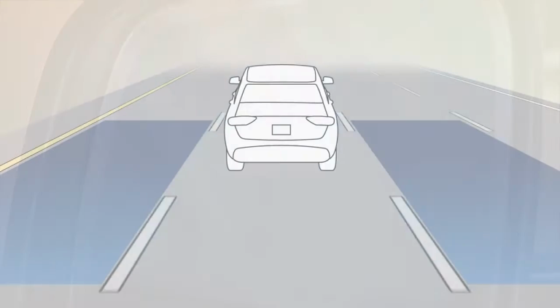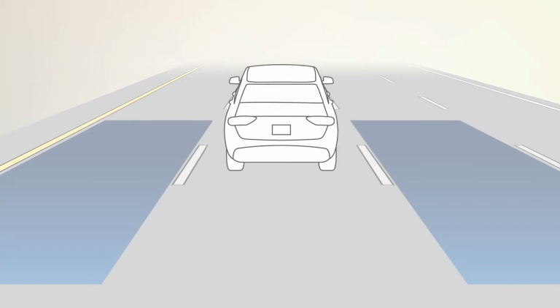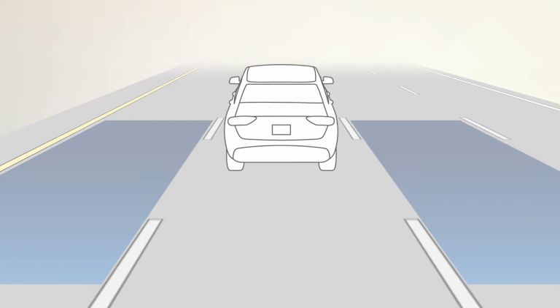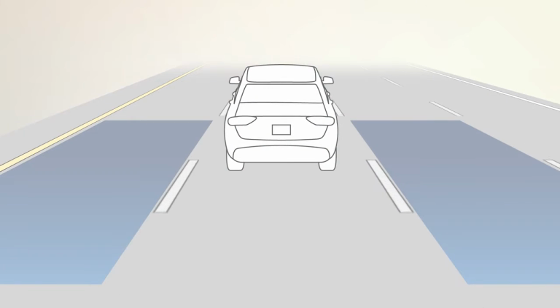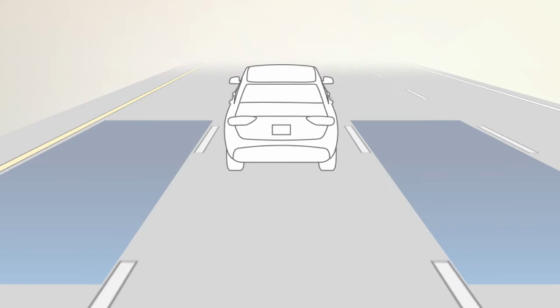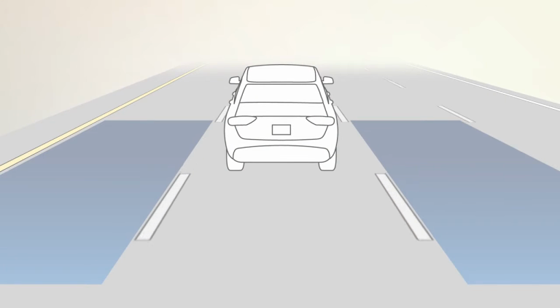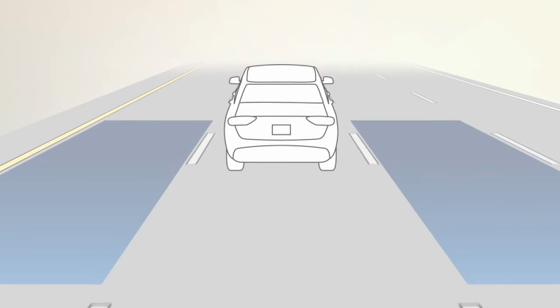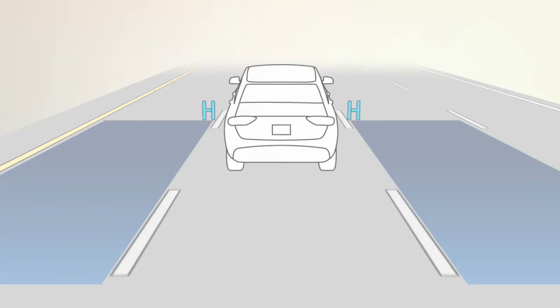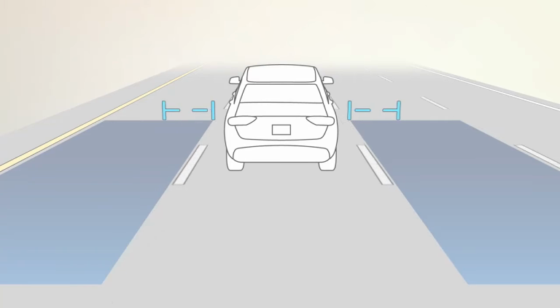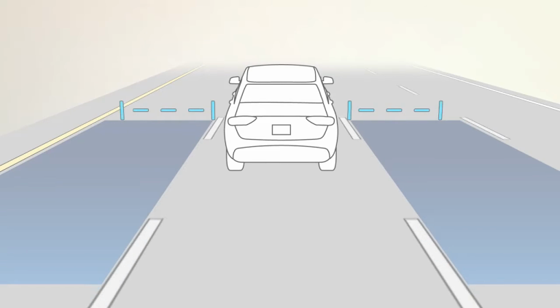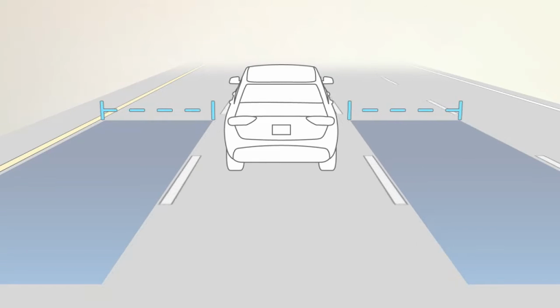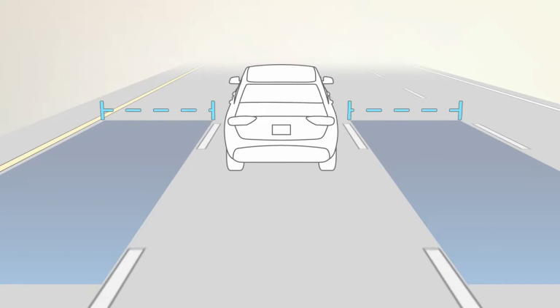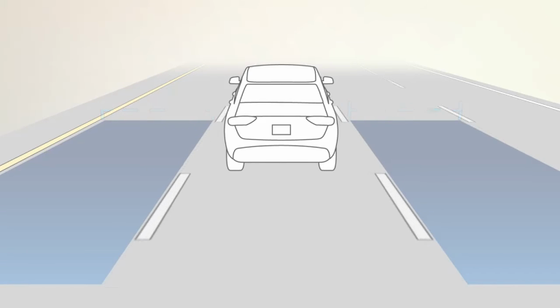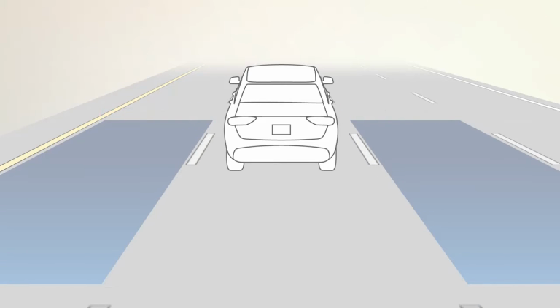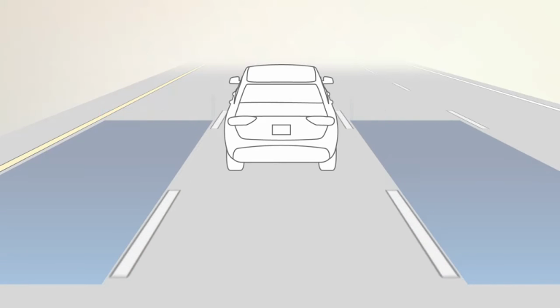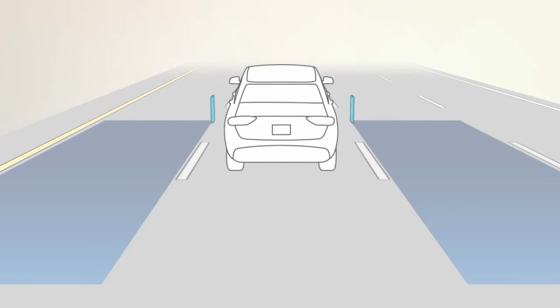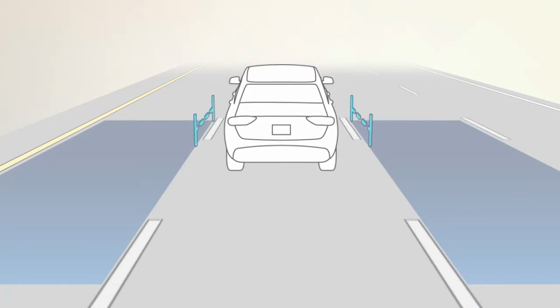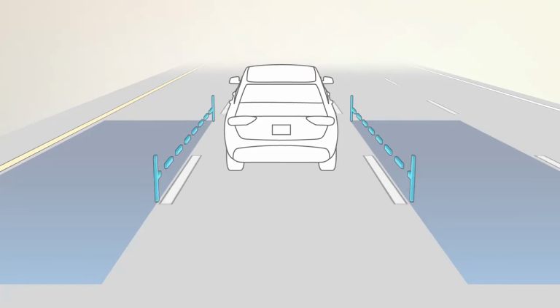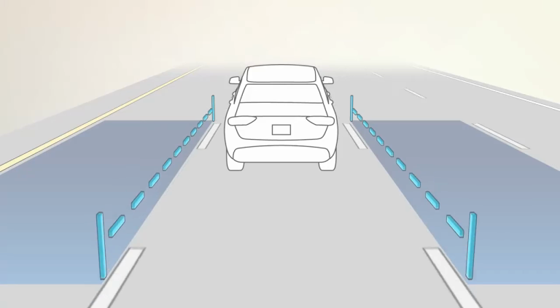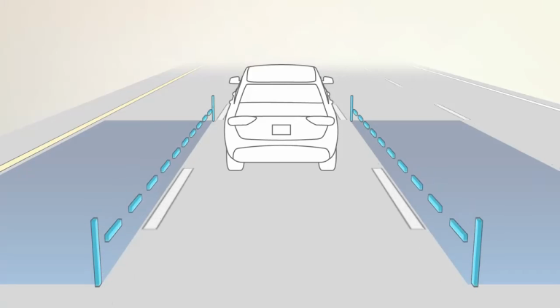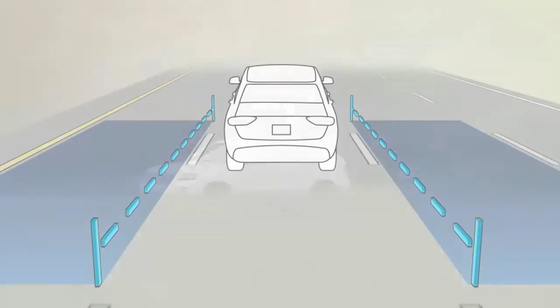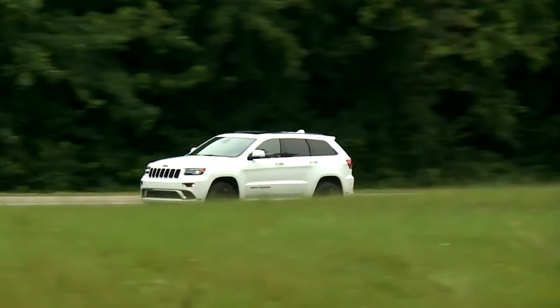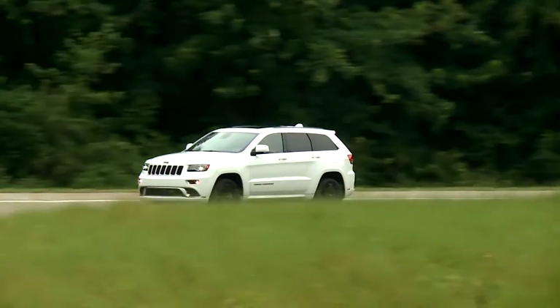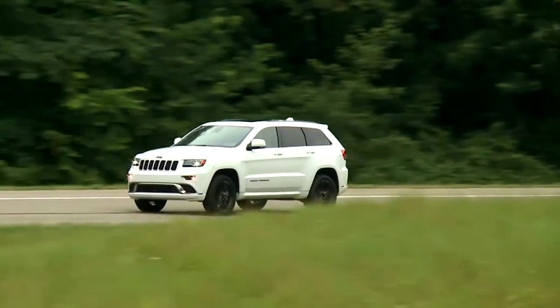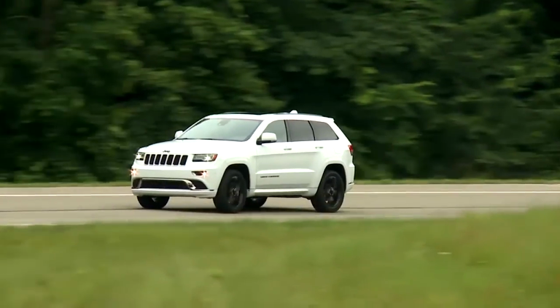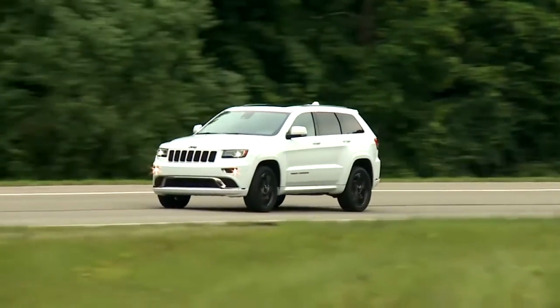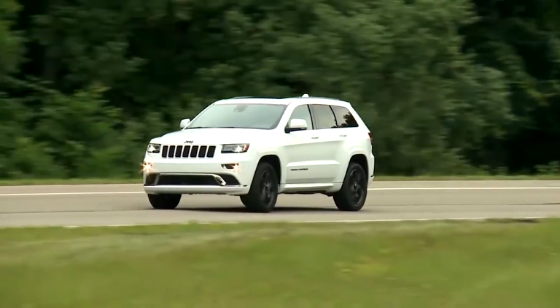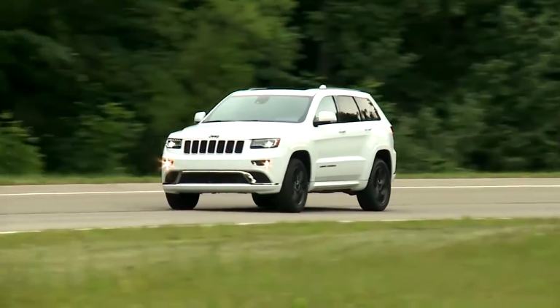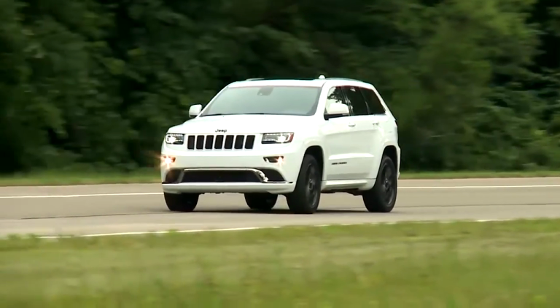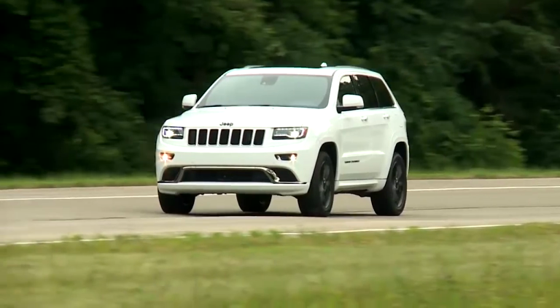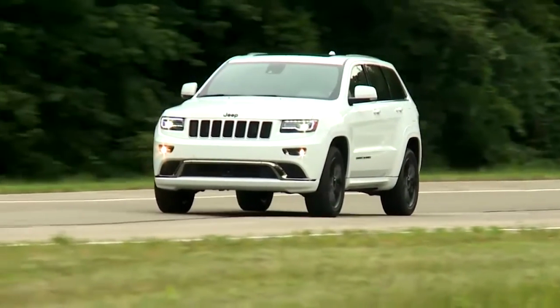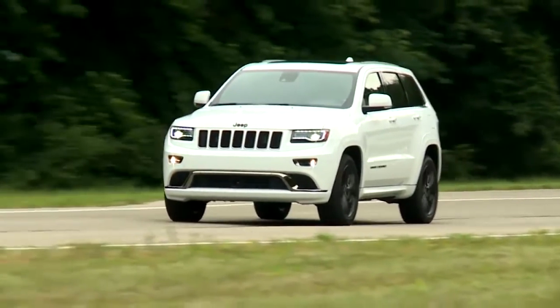The BSM detection zone covers about one lane on either side of you. The zone starts at each outside mirror and extends back toward the rear. The system activates when your speed reaches about 6 miles per hour or 10 kilometers per hour.